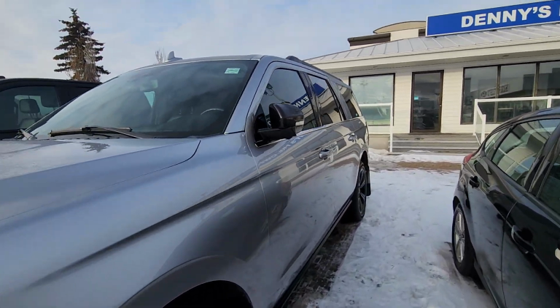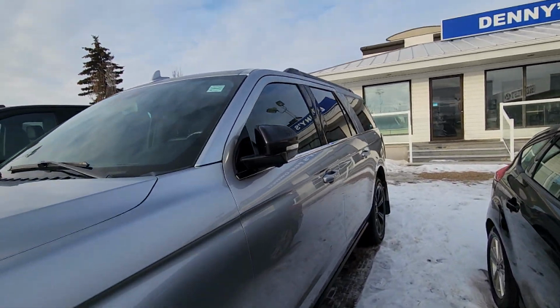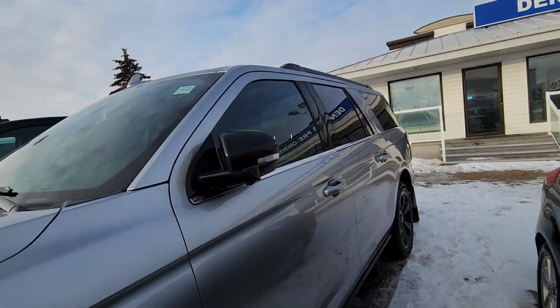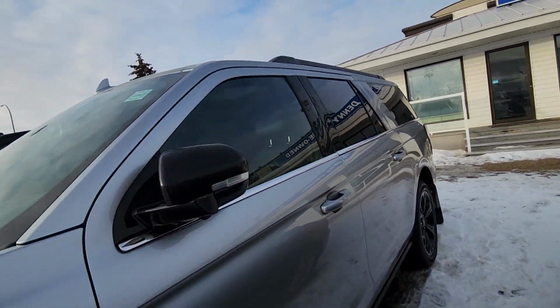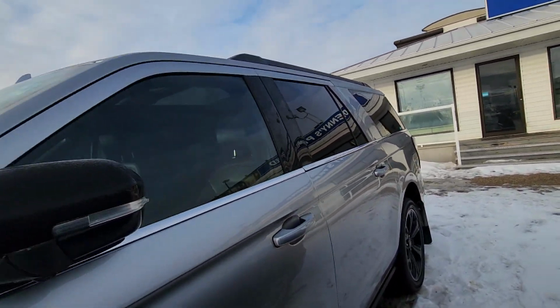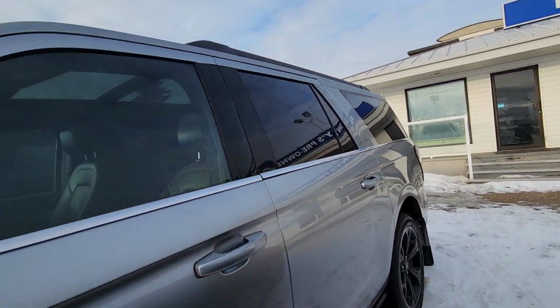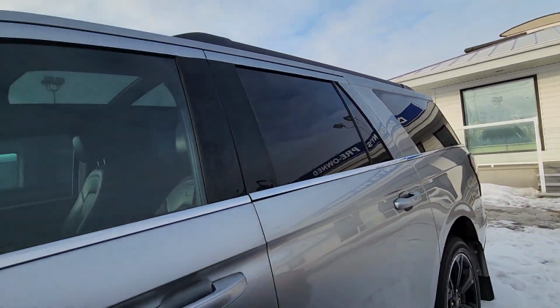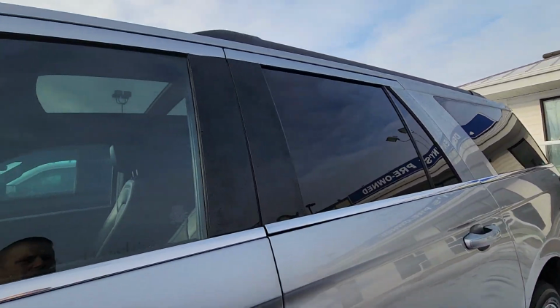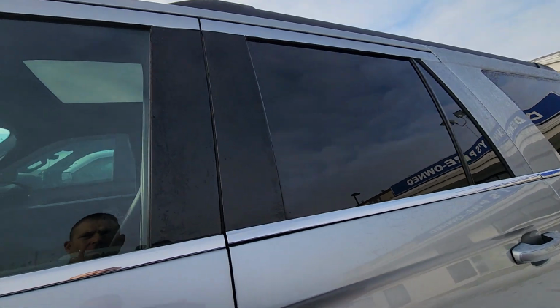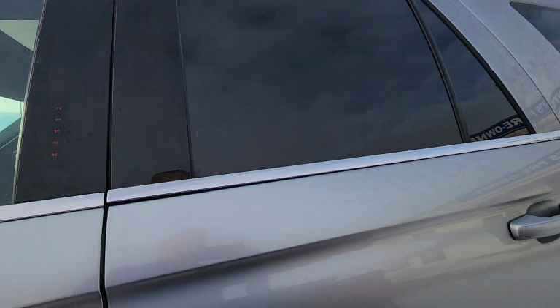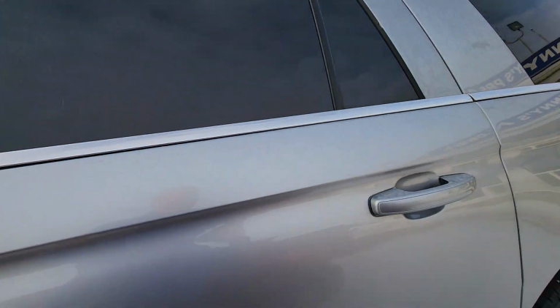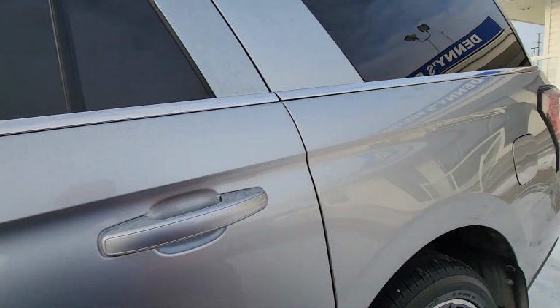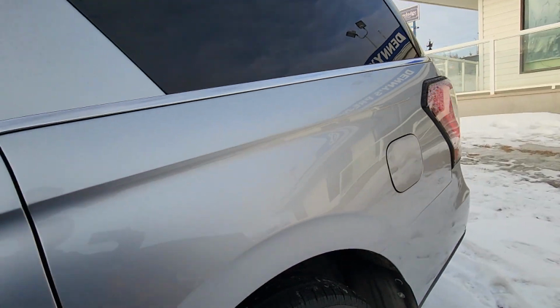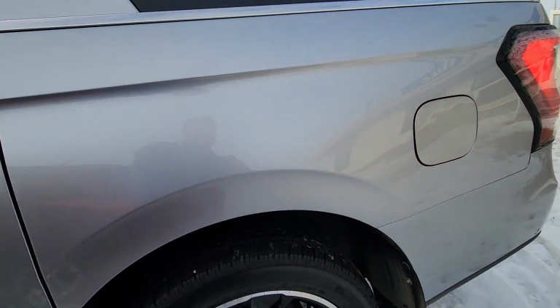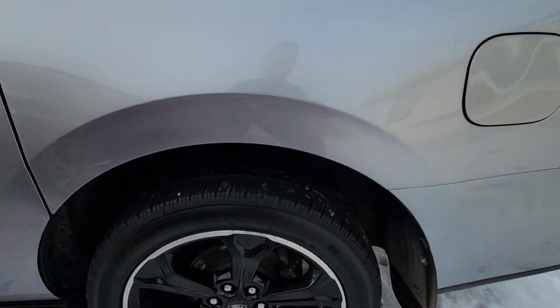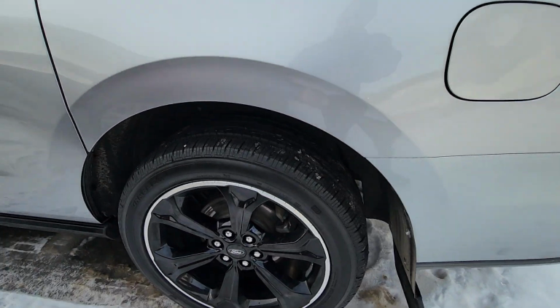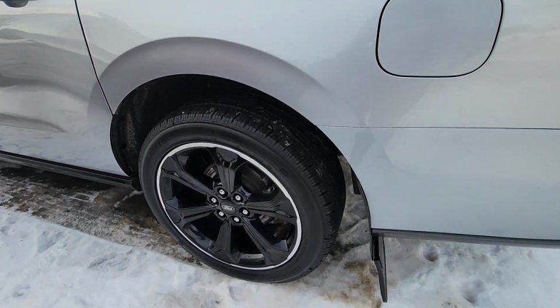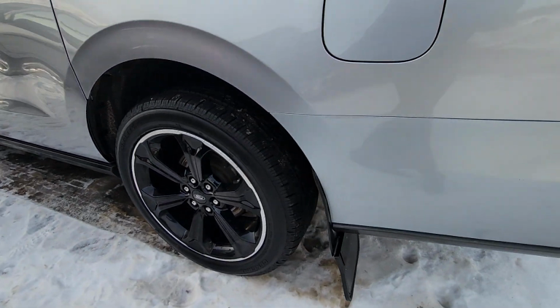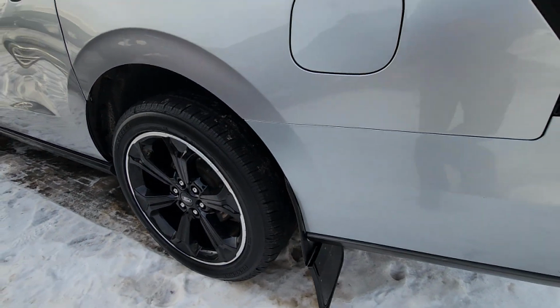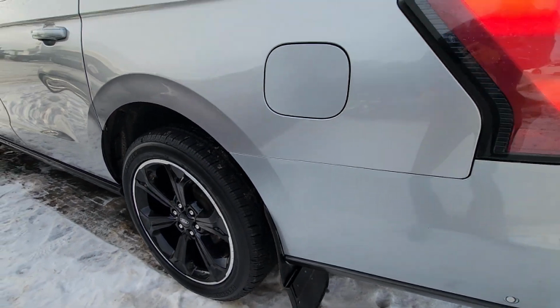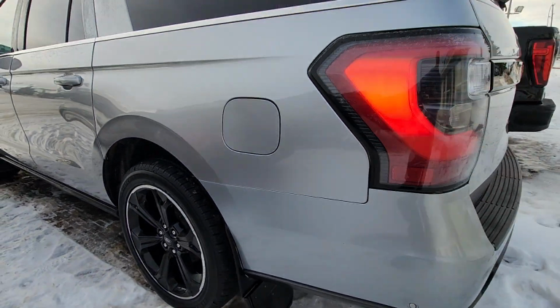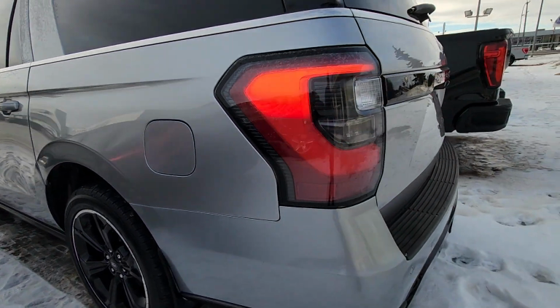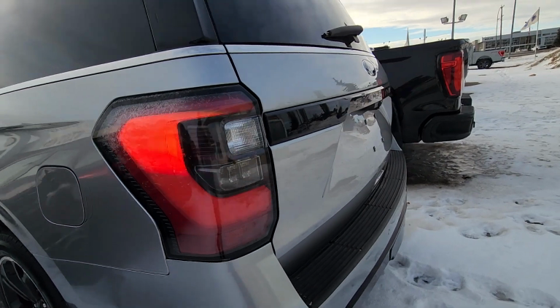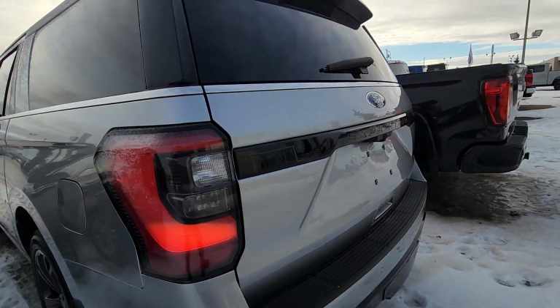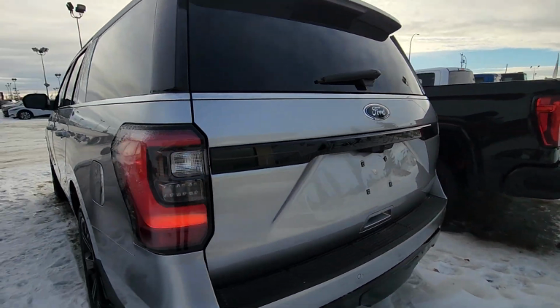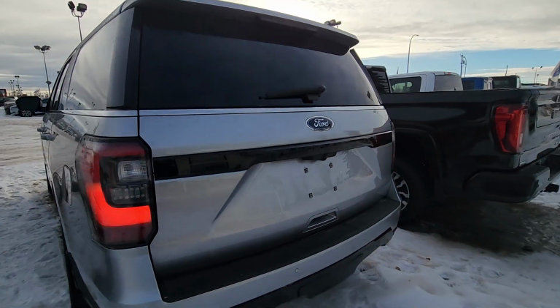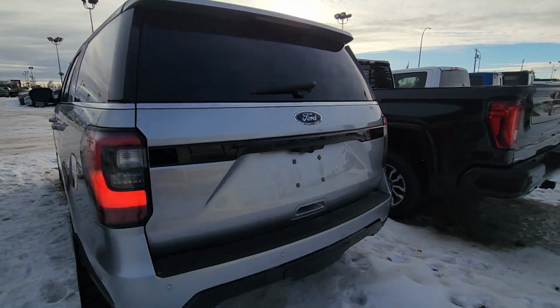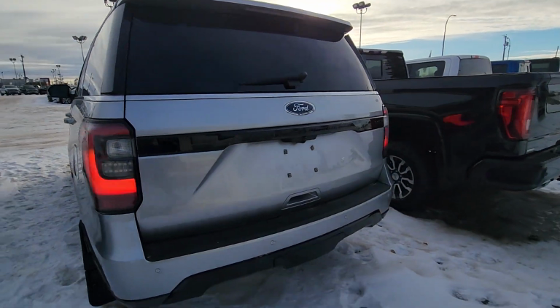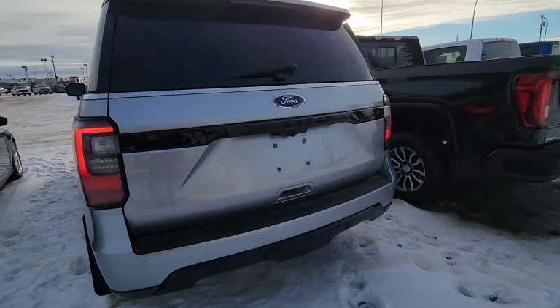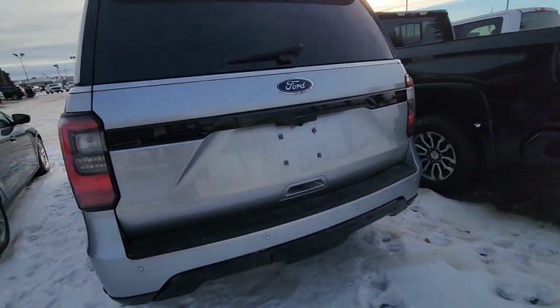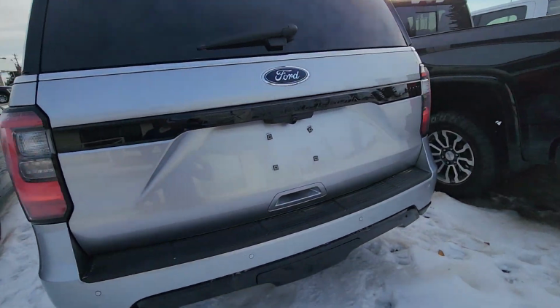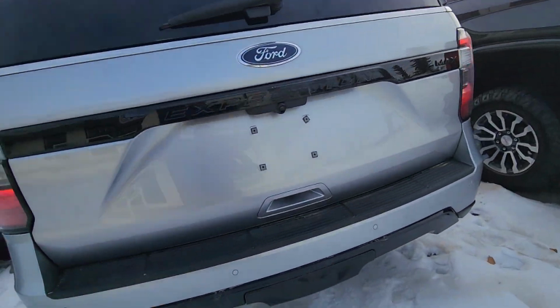You can see here it's quite nice, really good shape, lots of tread on the tires — they look brand new, actually. You can see back here.